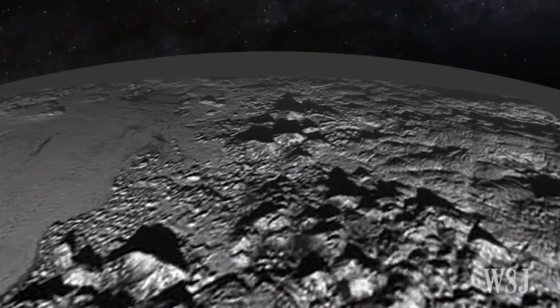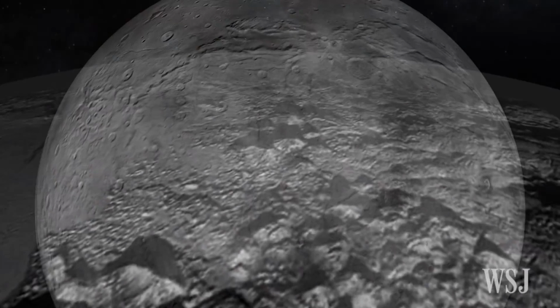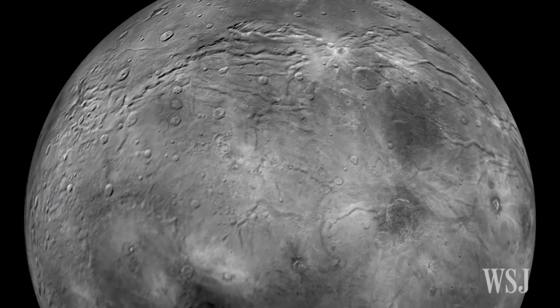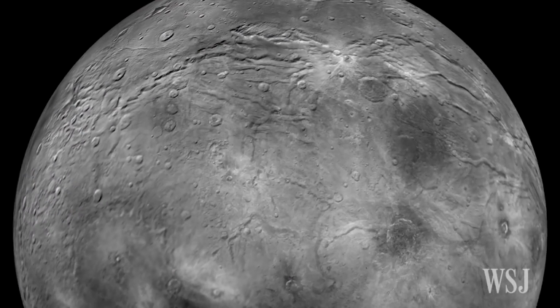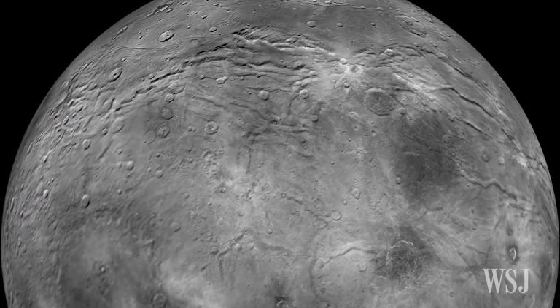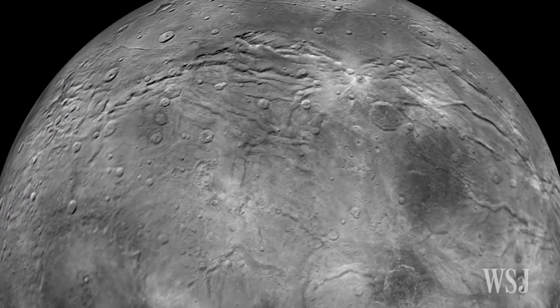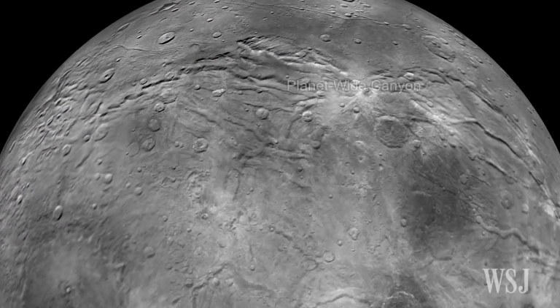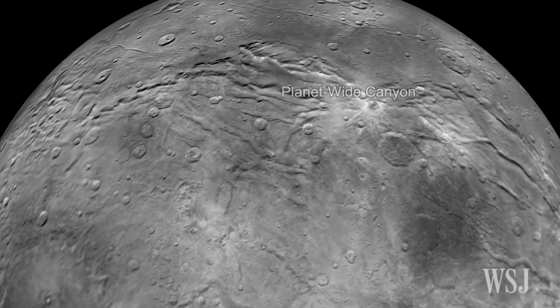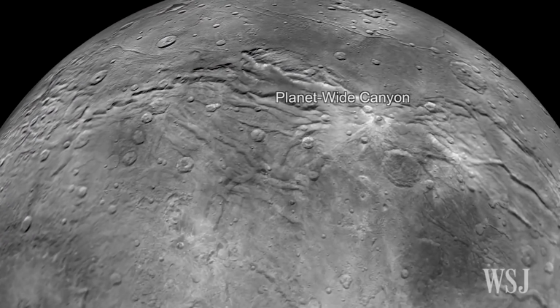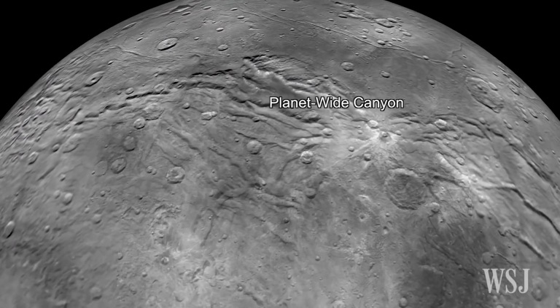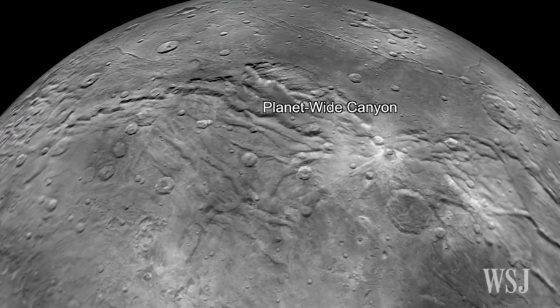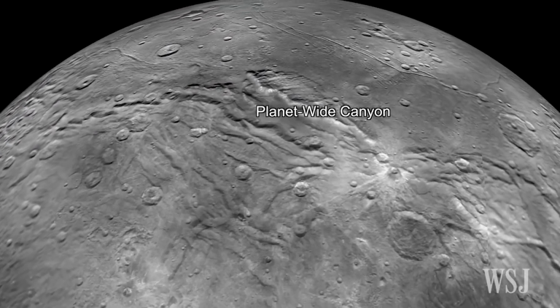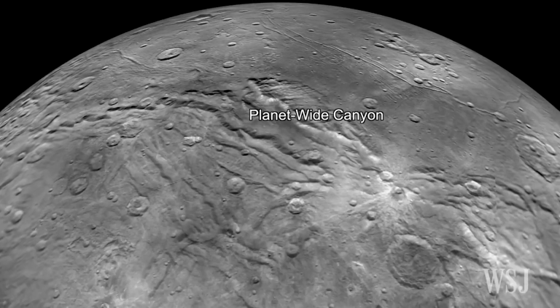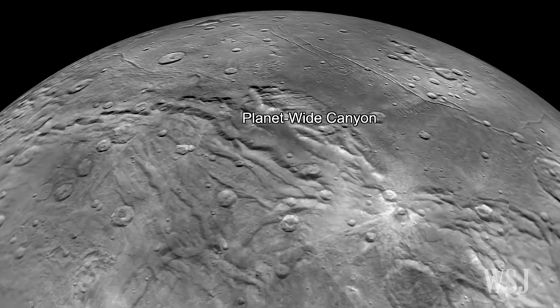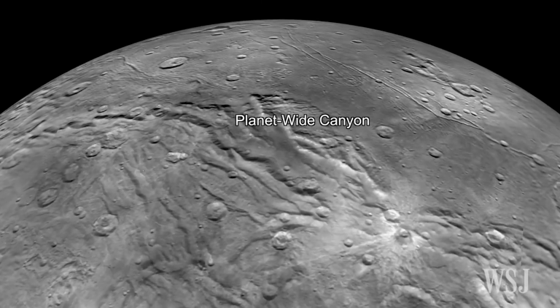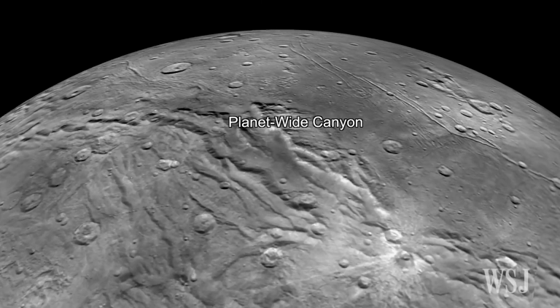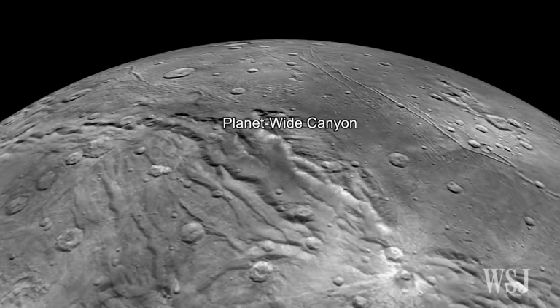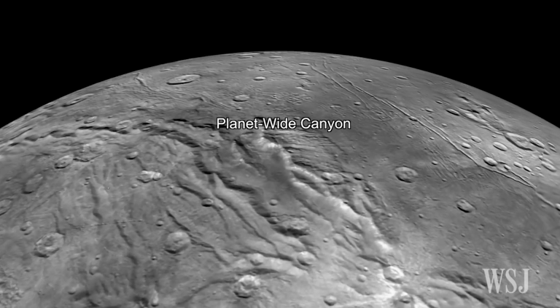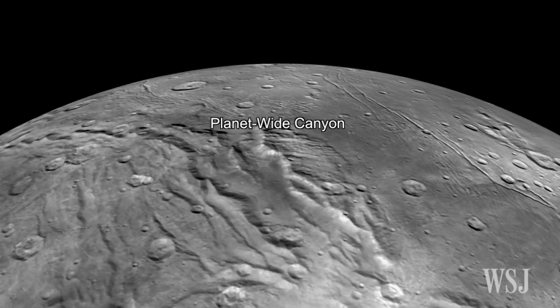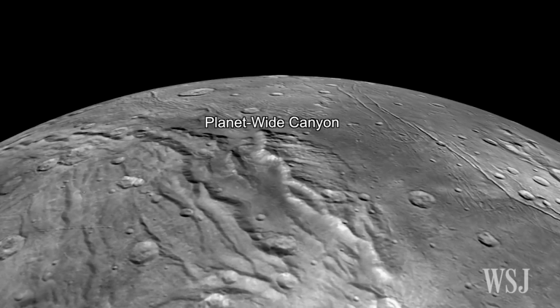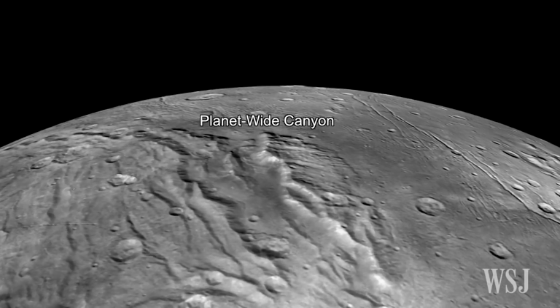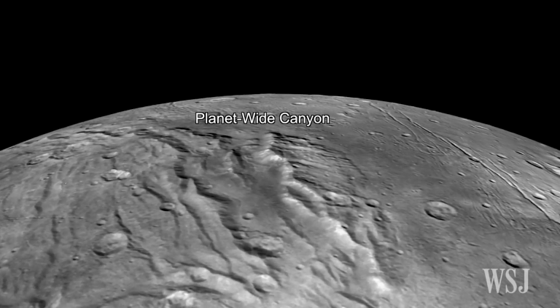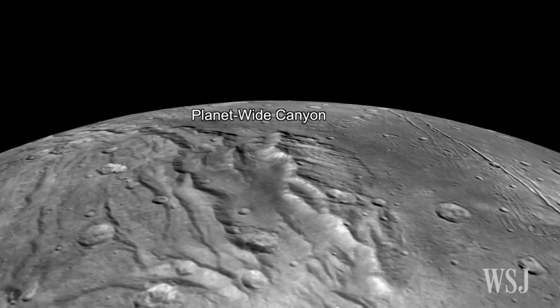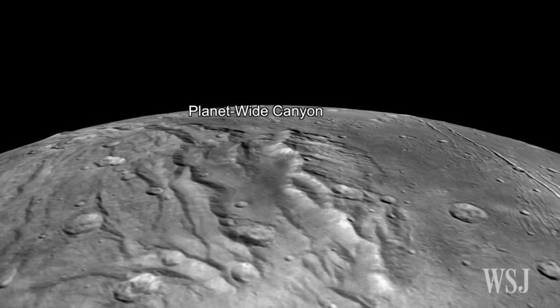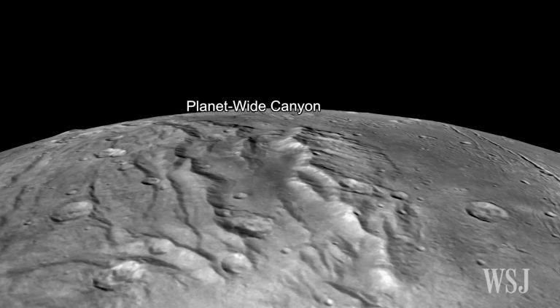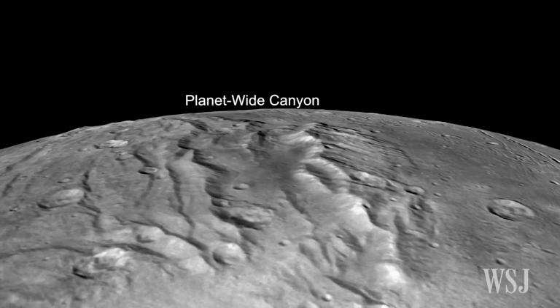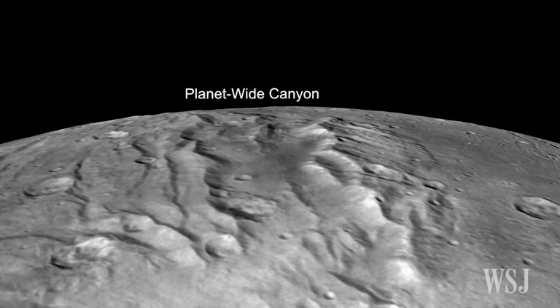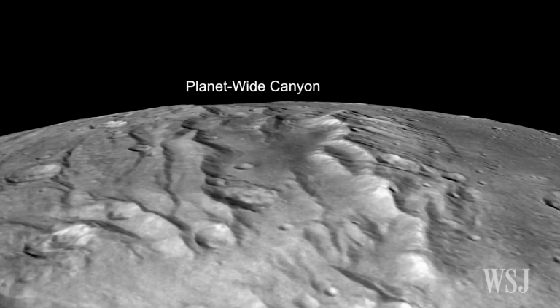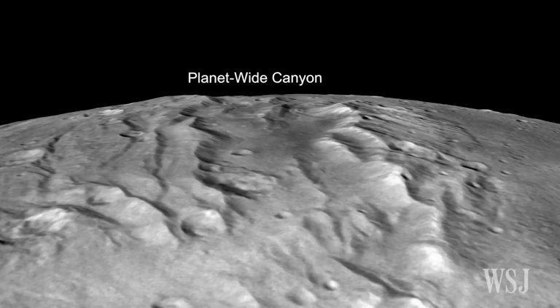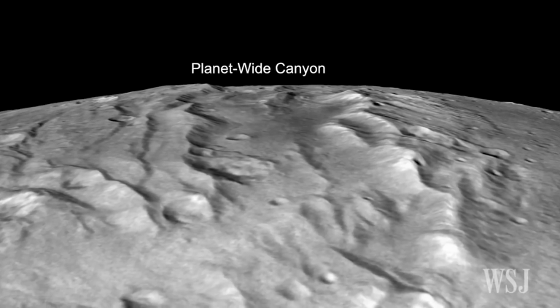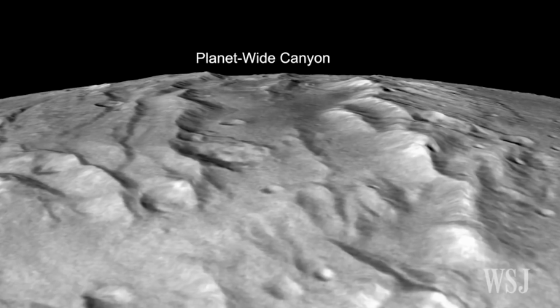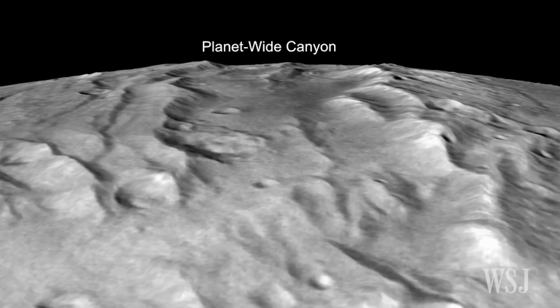Charon, Pluto's largest moon, shows signs of tectonic activity from around 4 billion years ago, but little current motion, the scientists say.